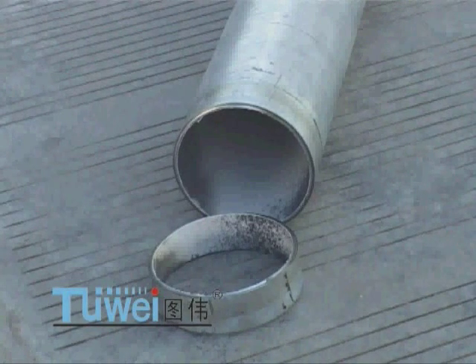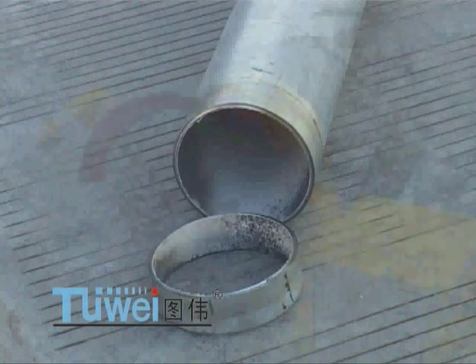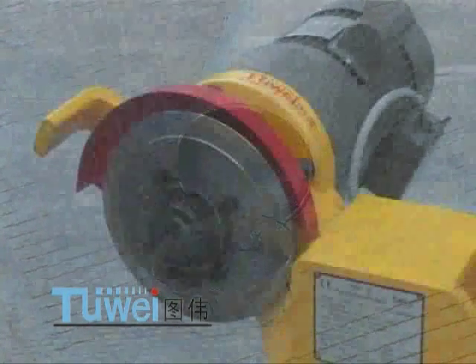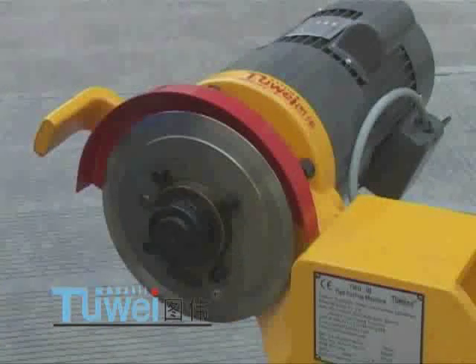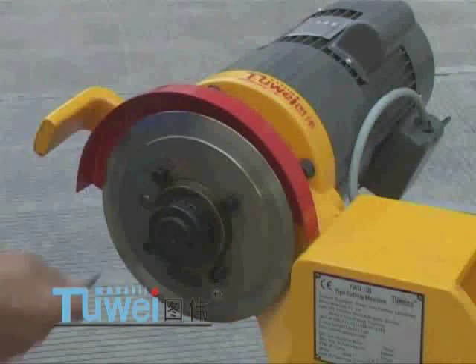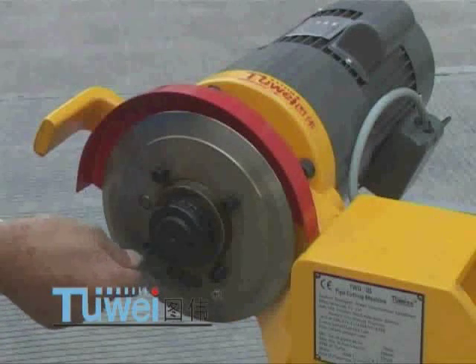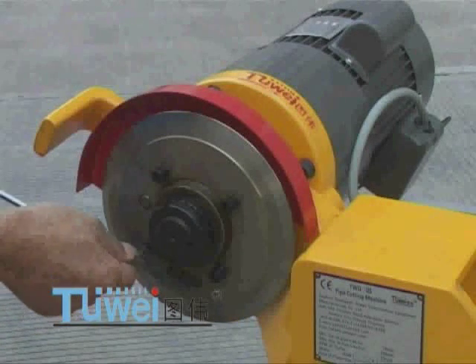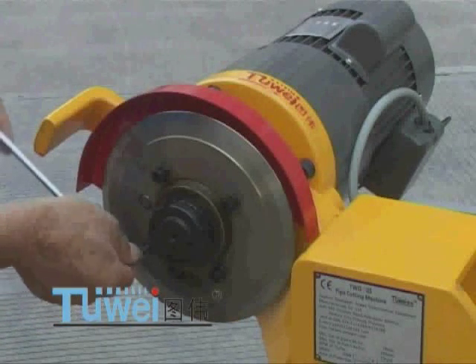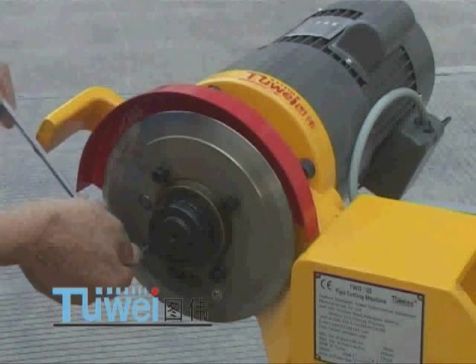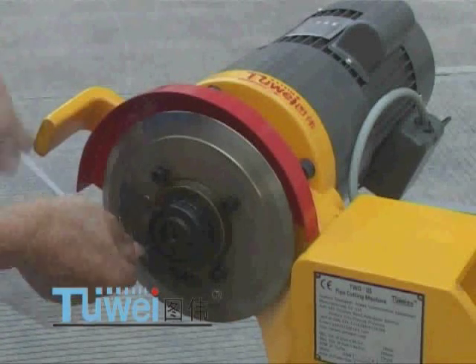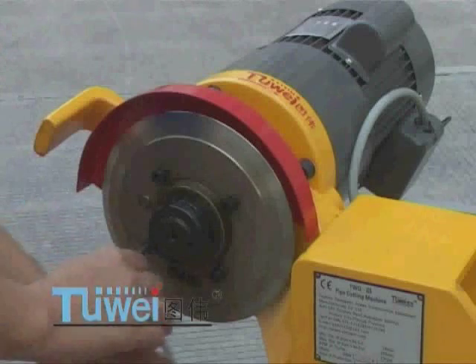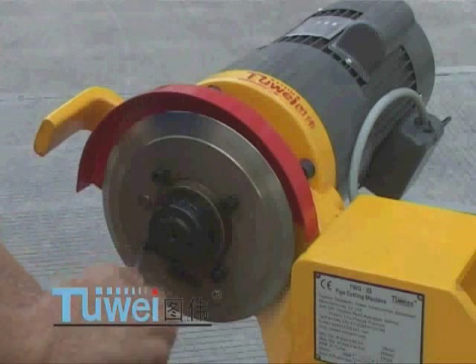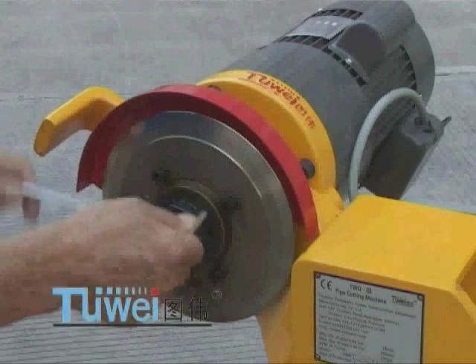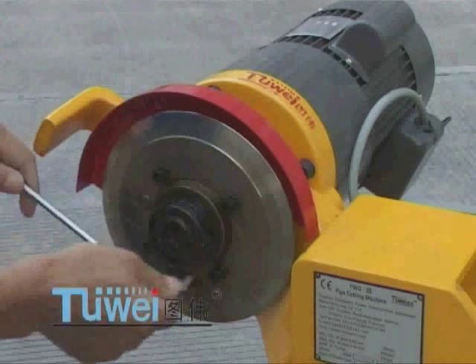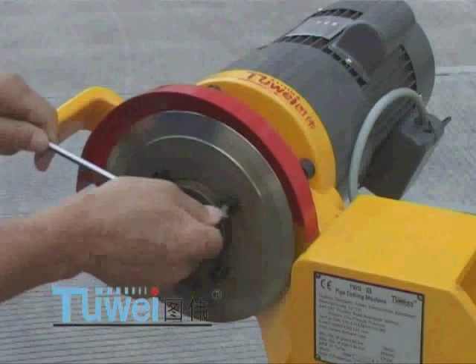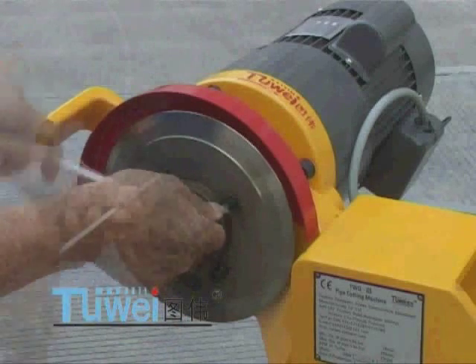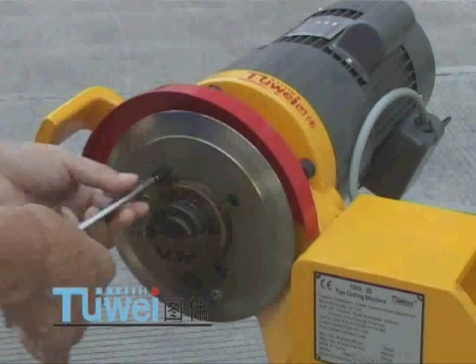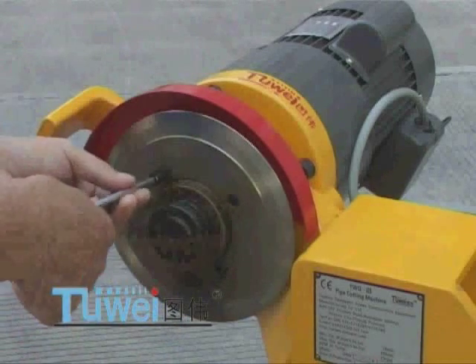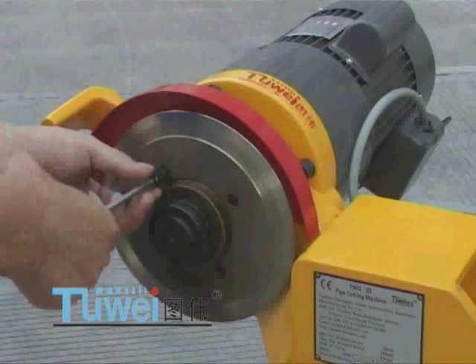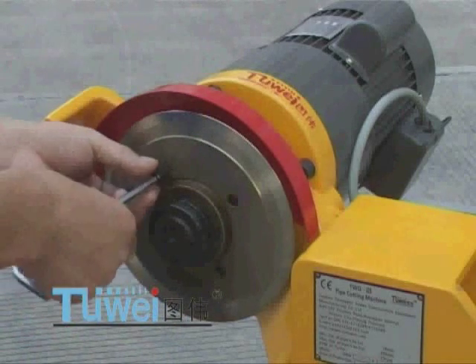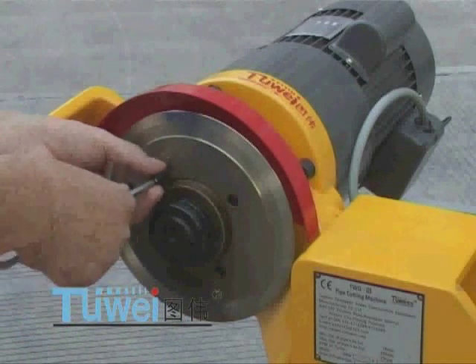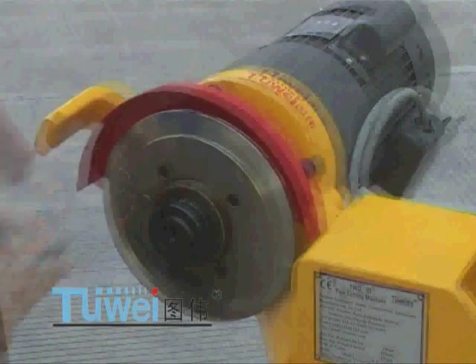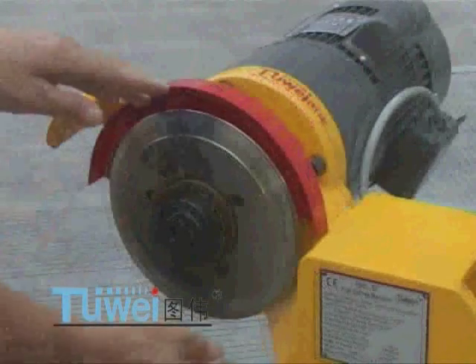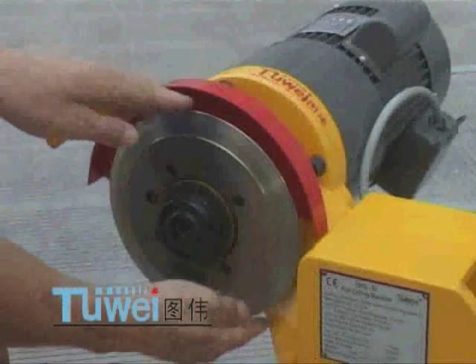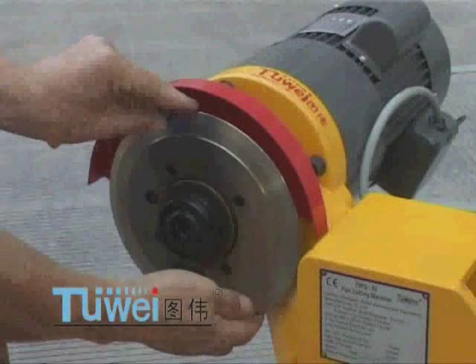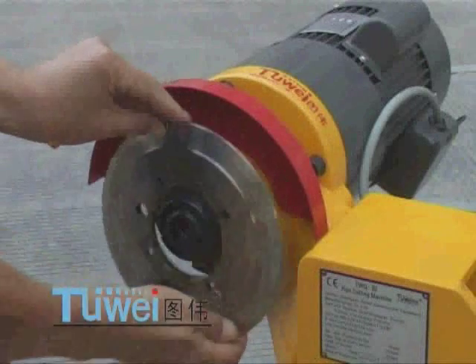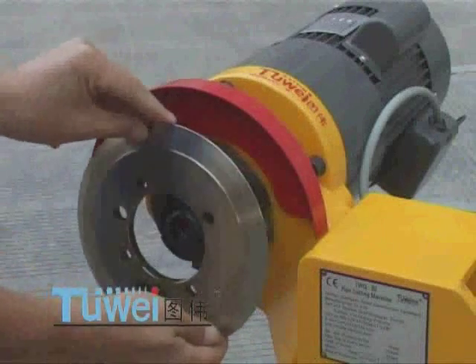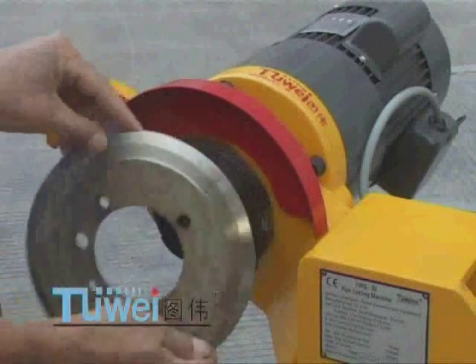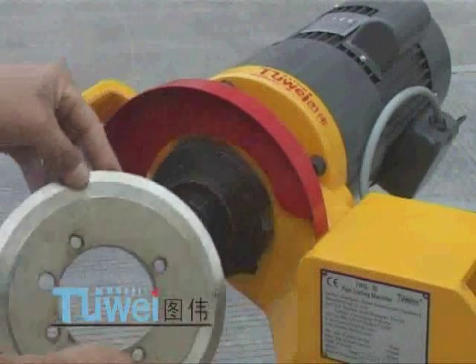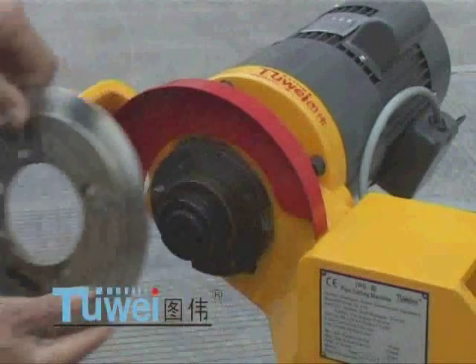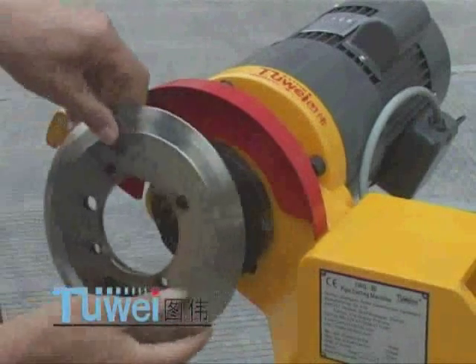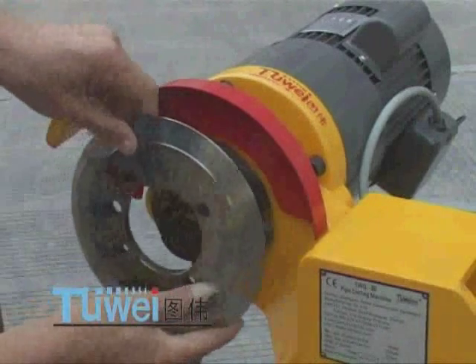For replacement of blades, loosen the 4 screws on the blade. Remove the old blades and replace with new ones before retightening the screws.